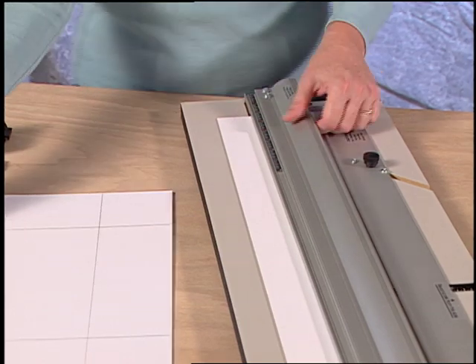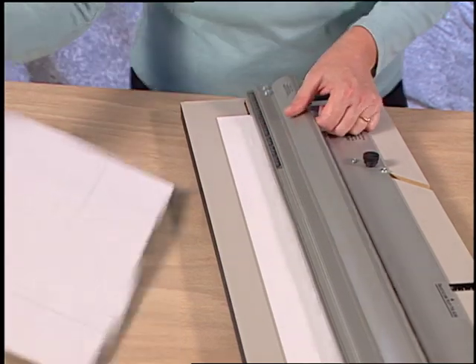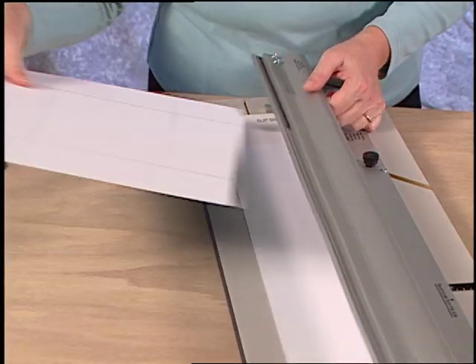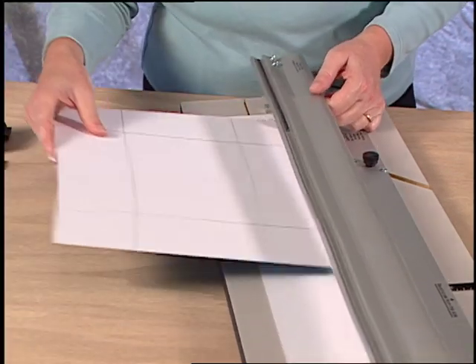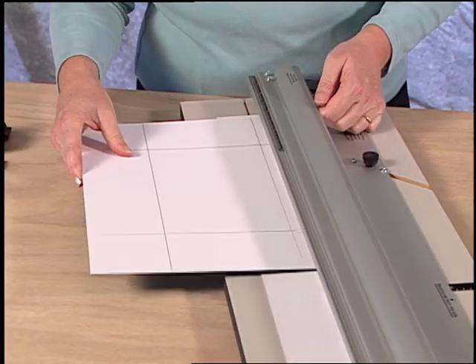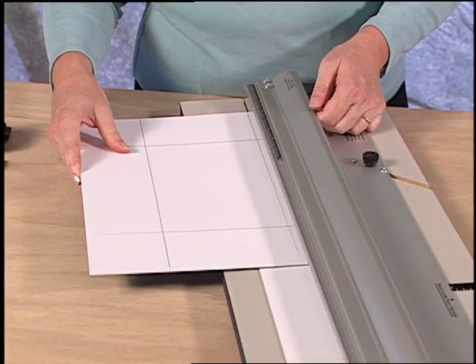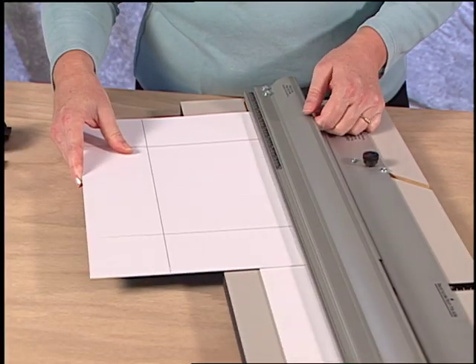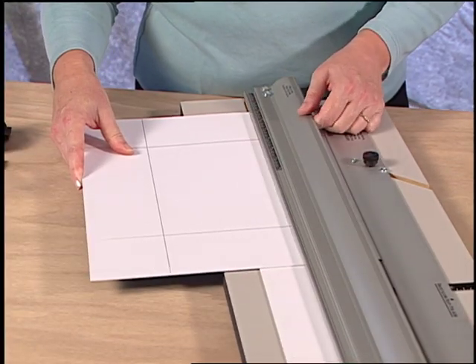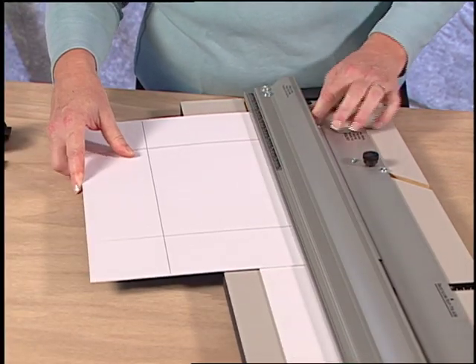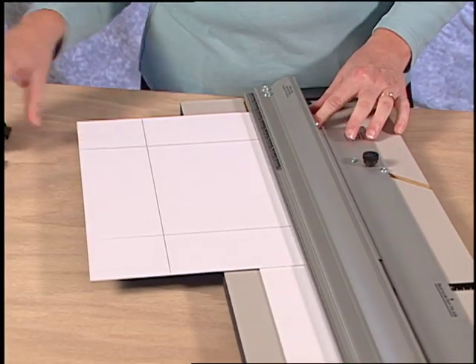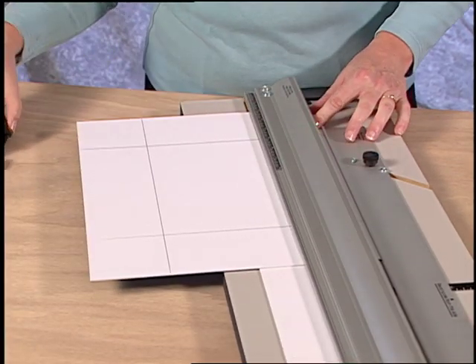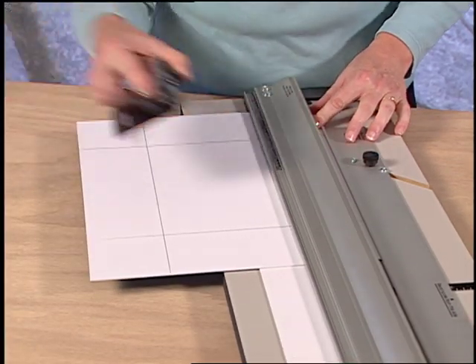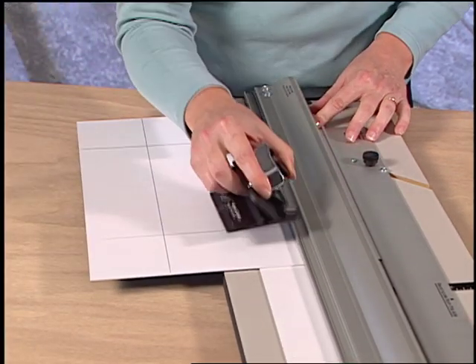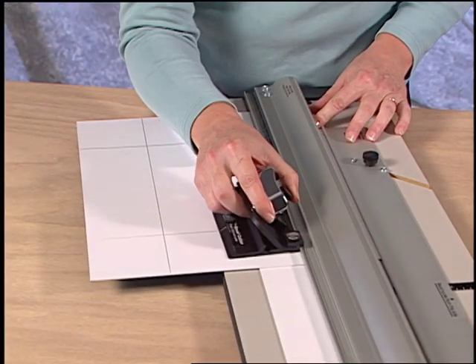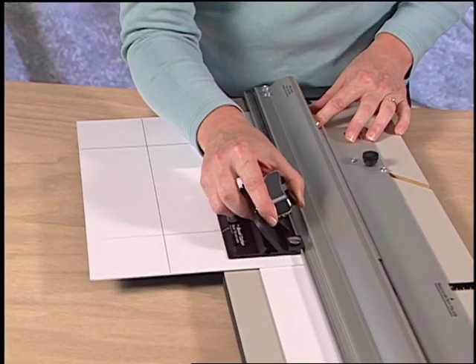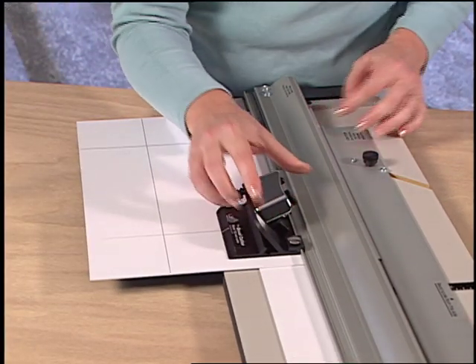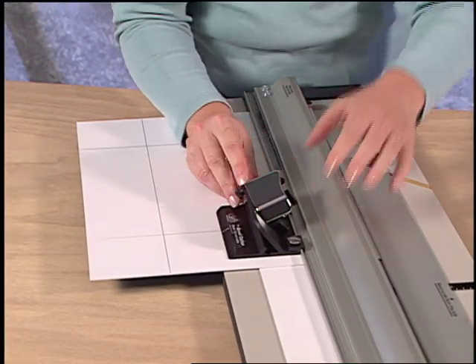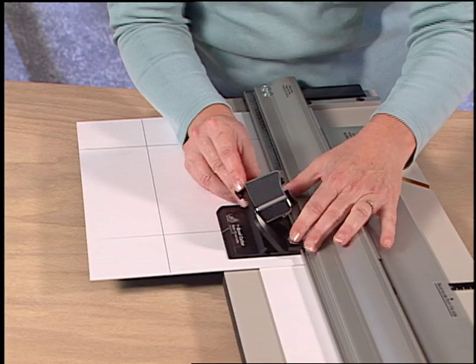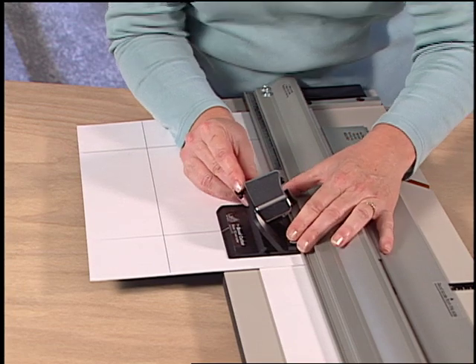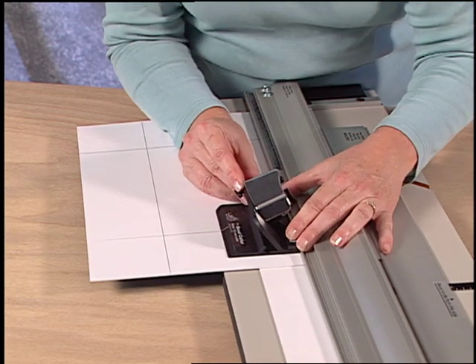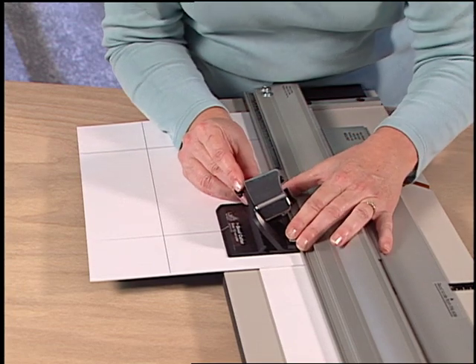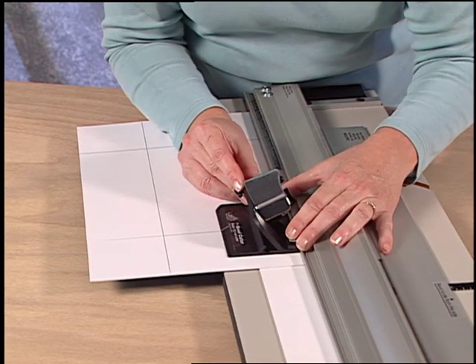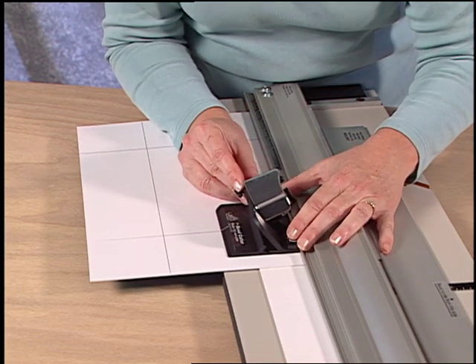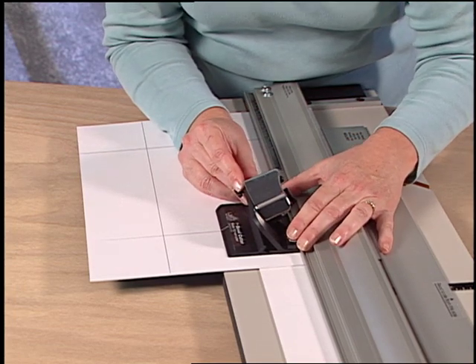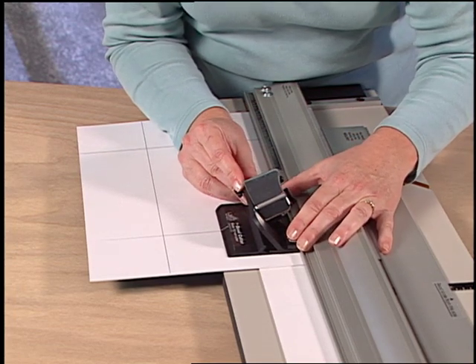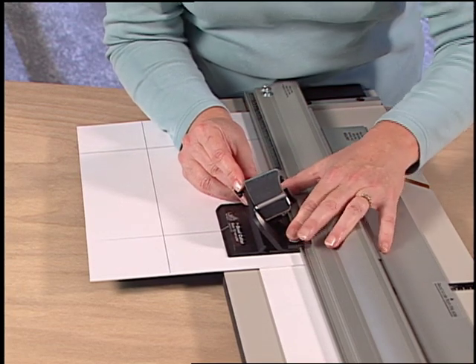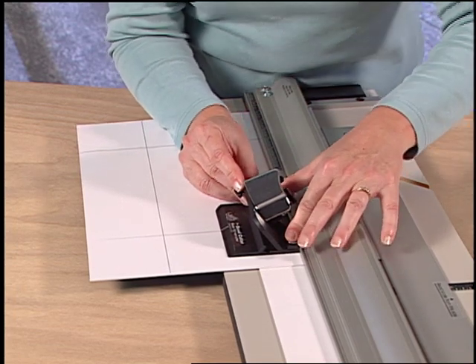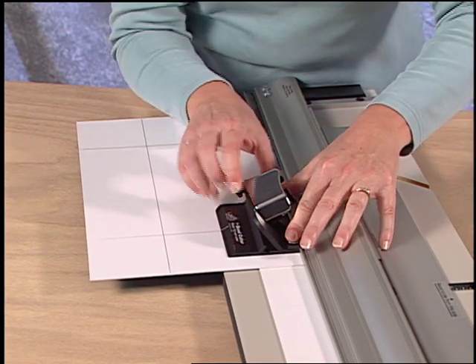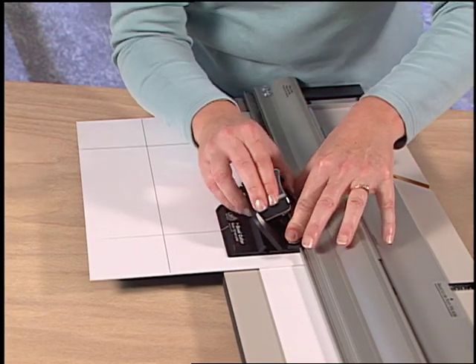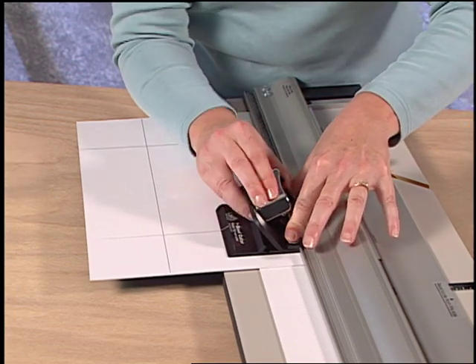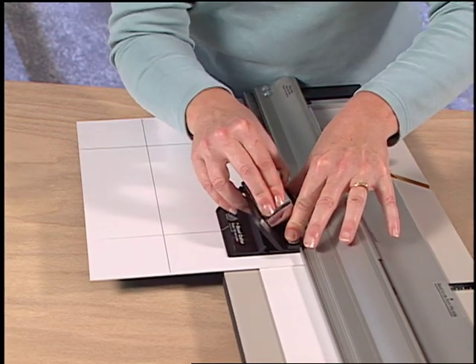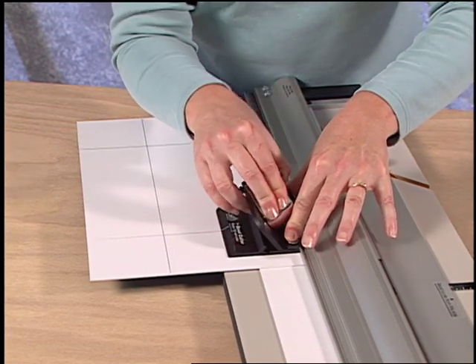To operate a pull style cutting head with your right hand, the cutting head hooks onto the rail, you rotate the blade in, and pull the cutting head toward yourself.